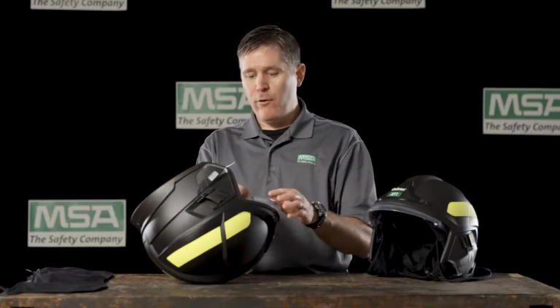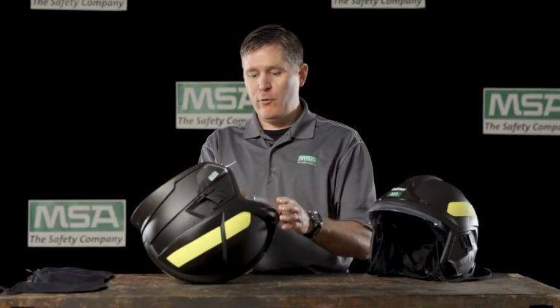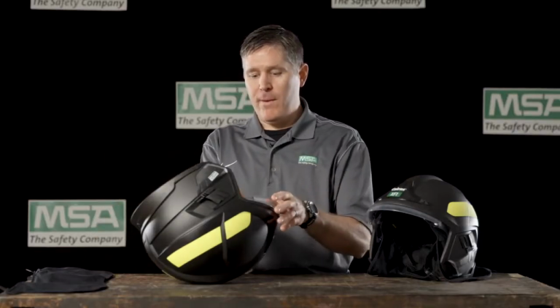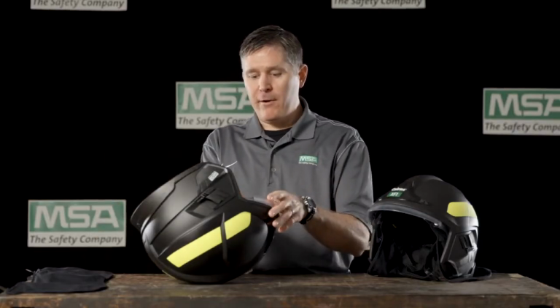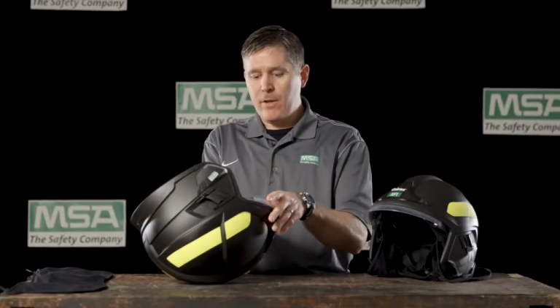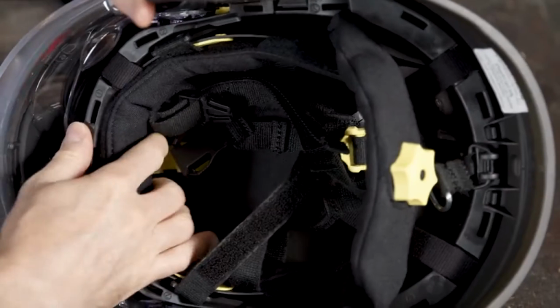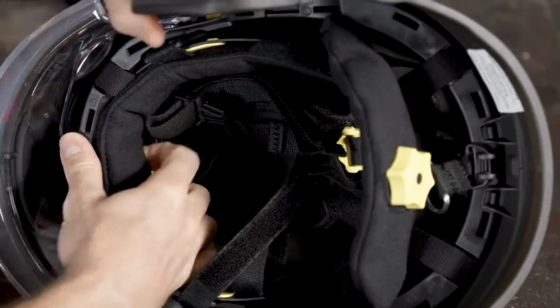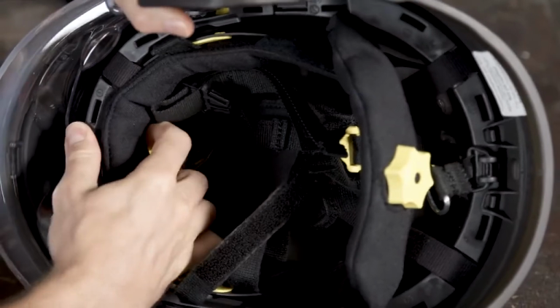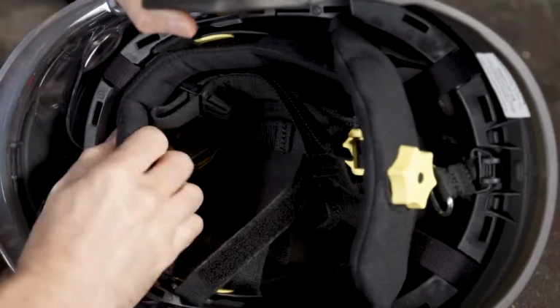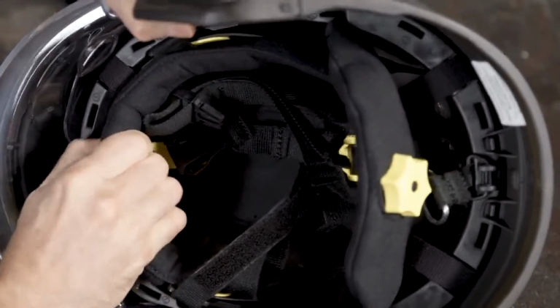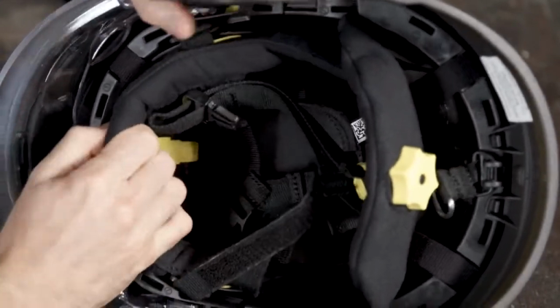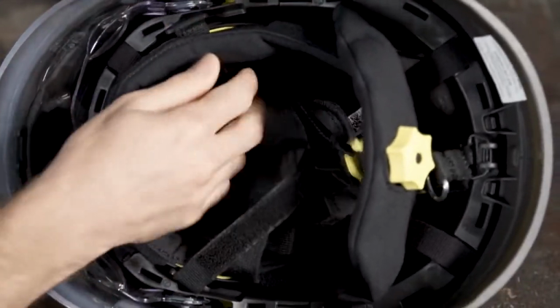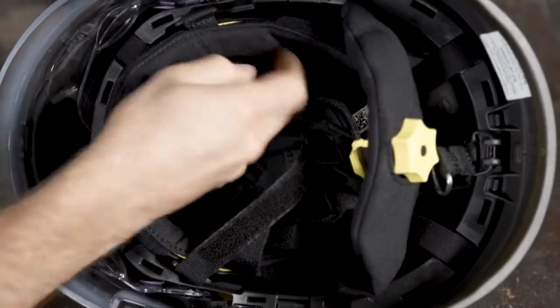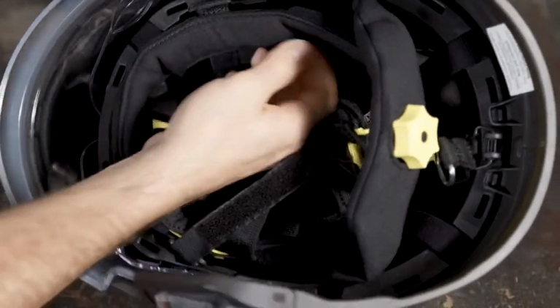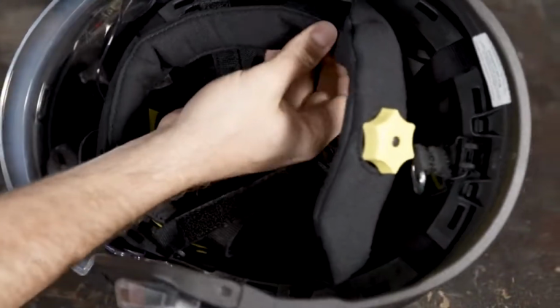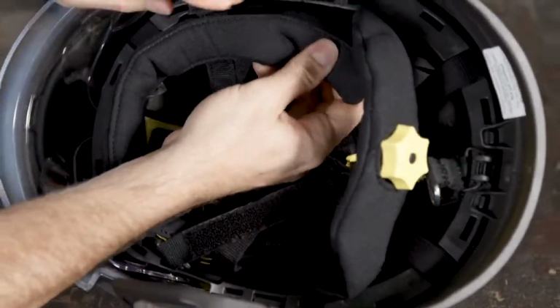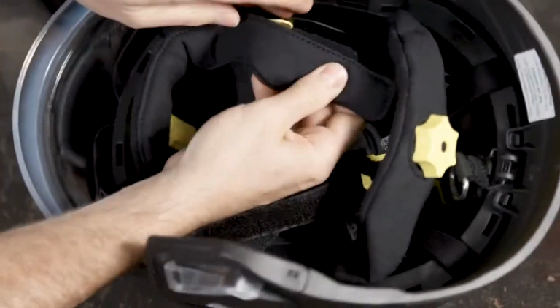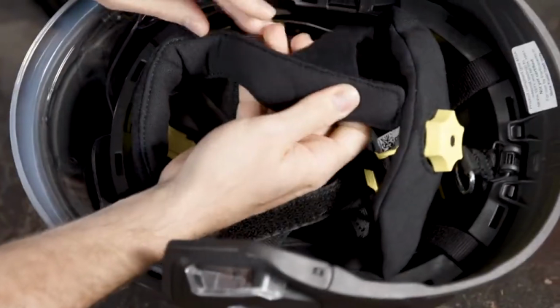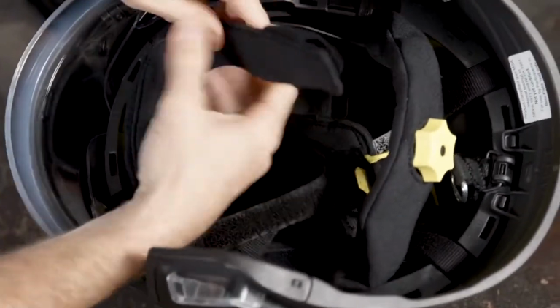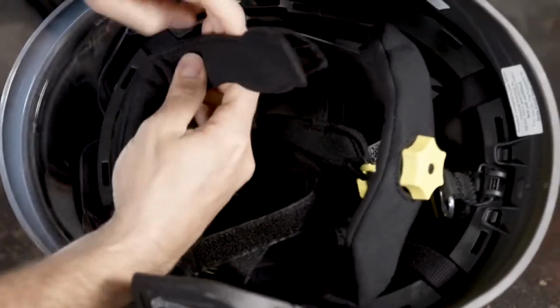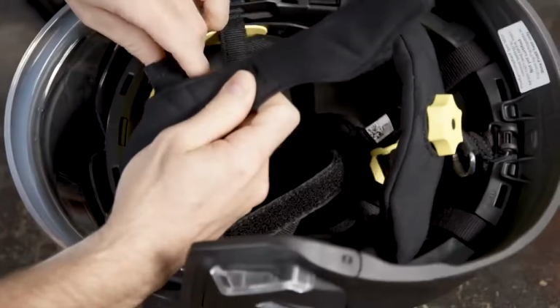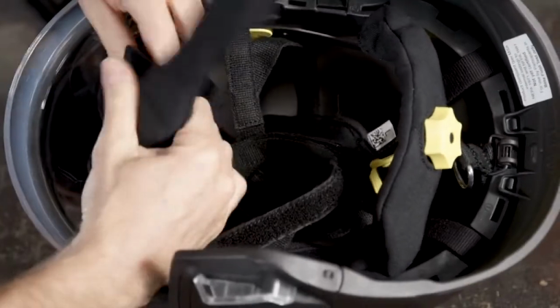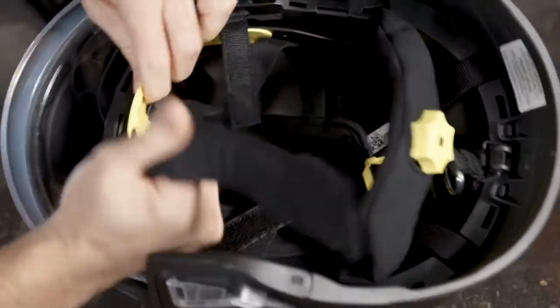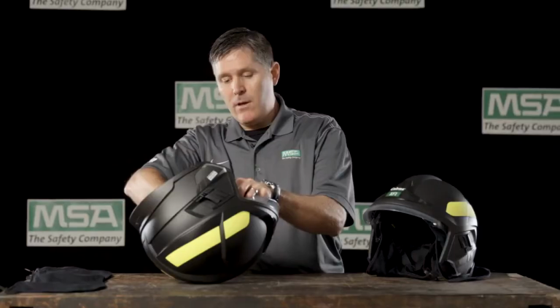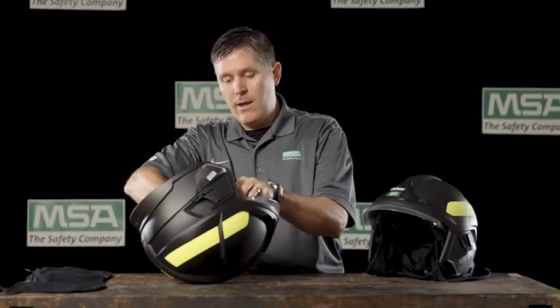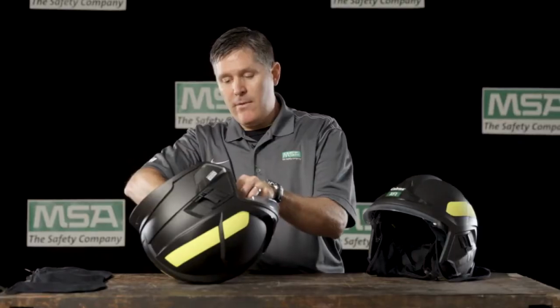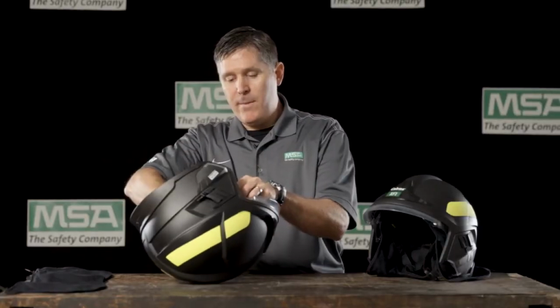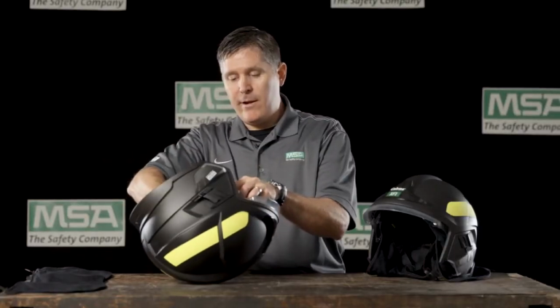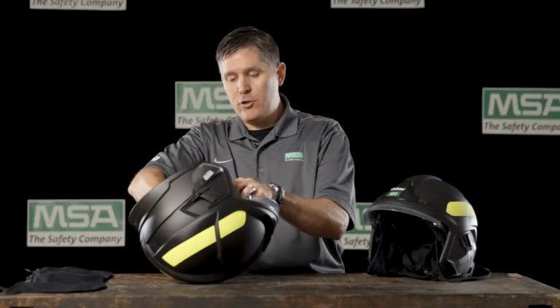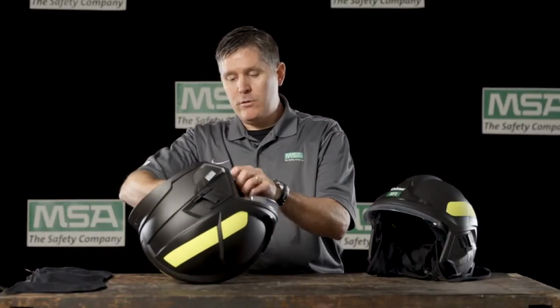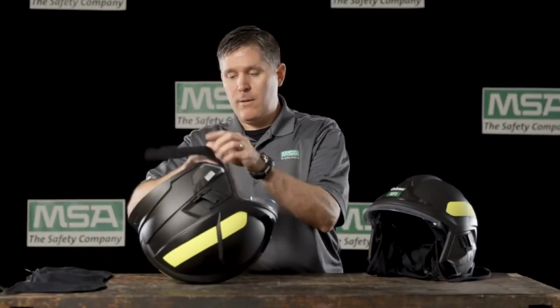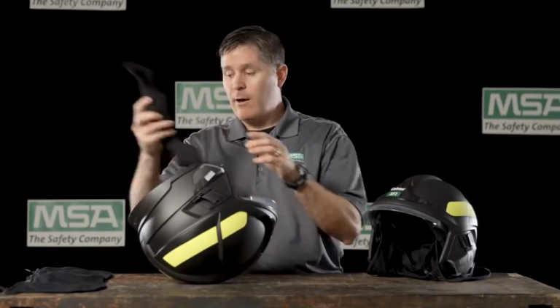There is a set of four hook and loop fasteners, so disconnect each of the hook and loops, and the headband liner should come straight out.